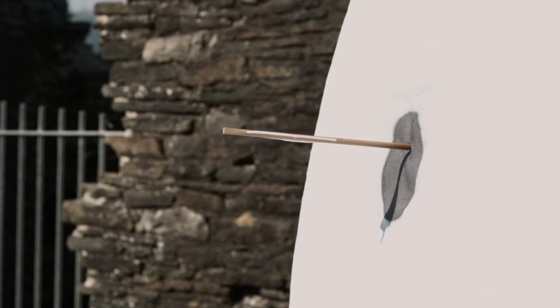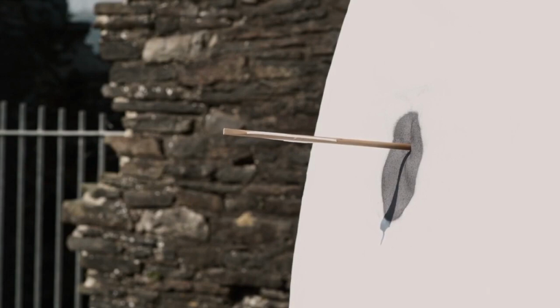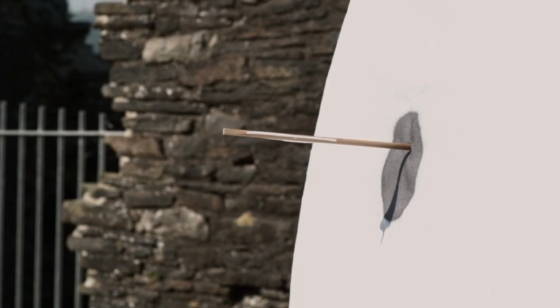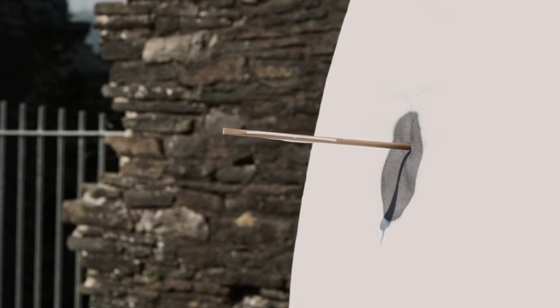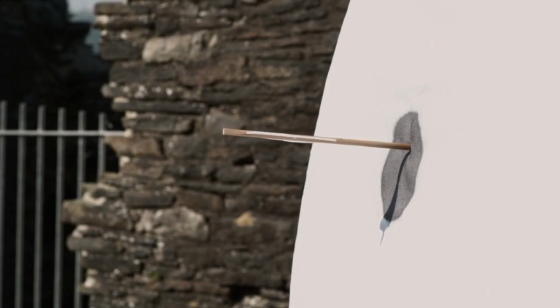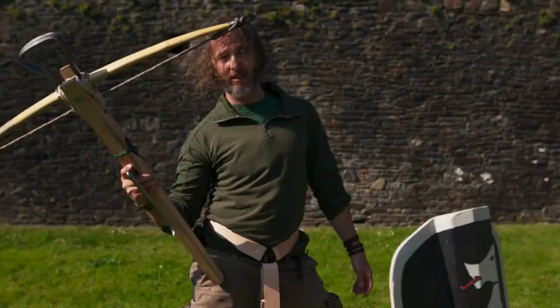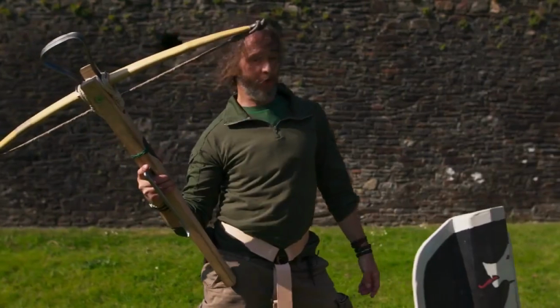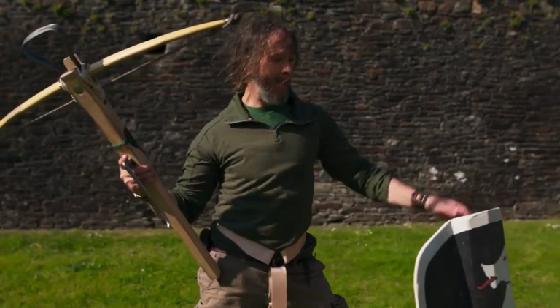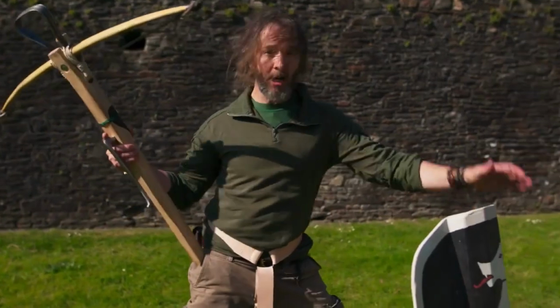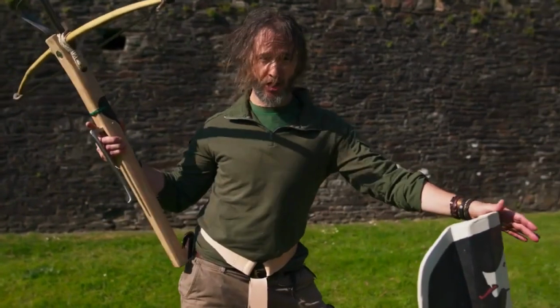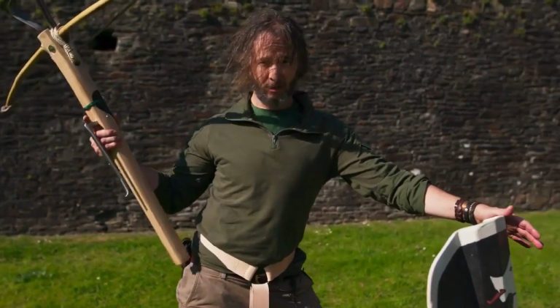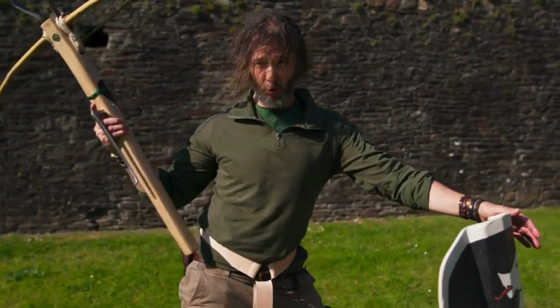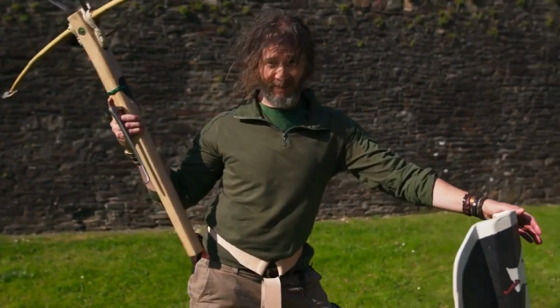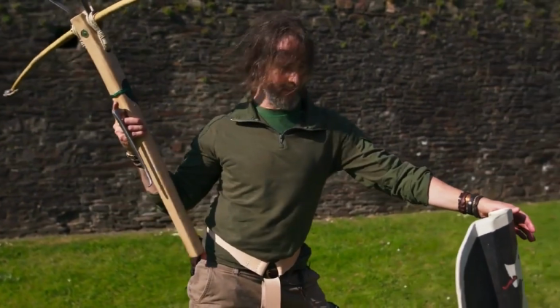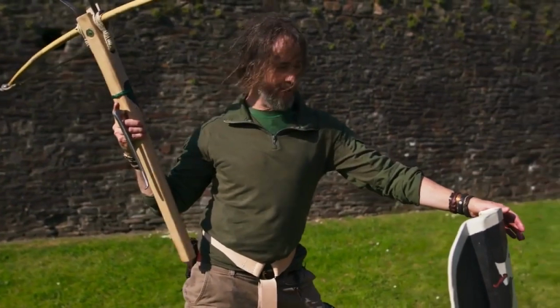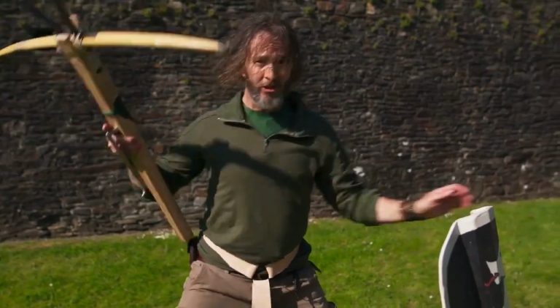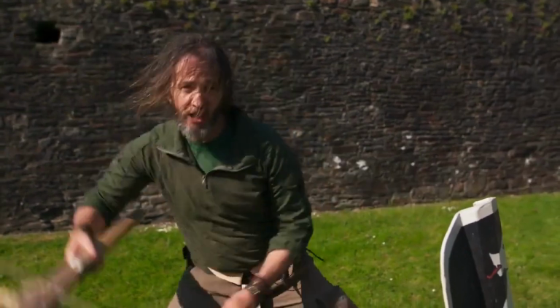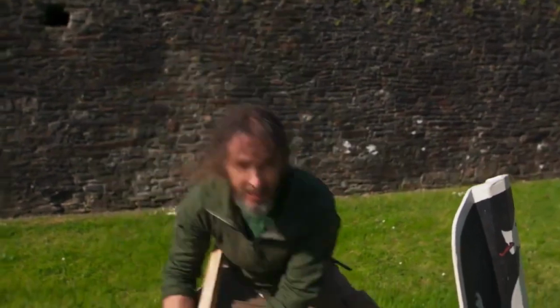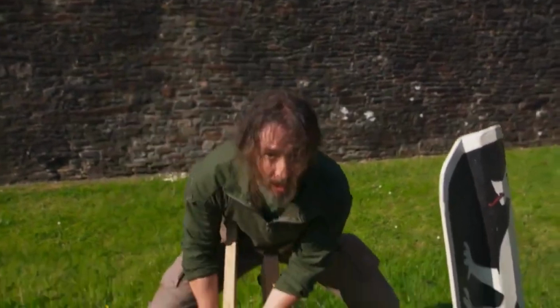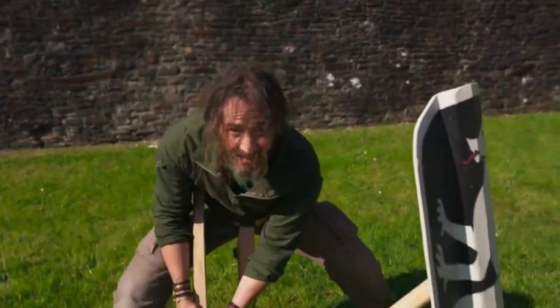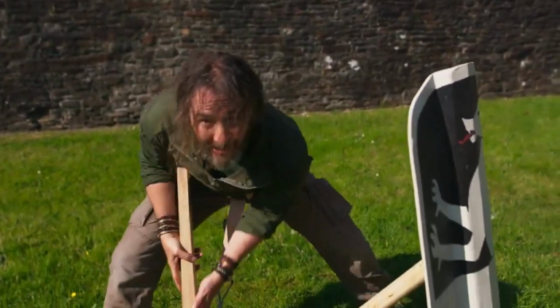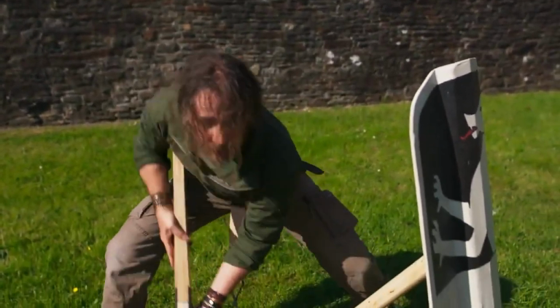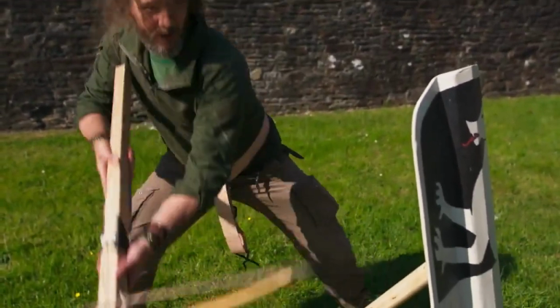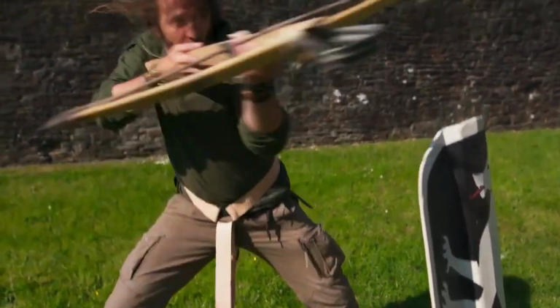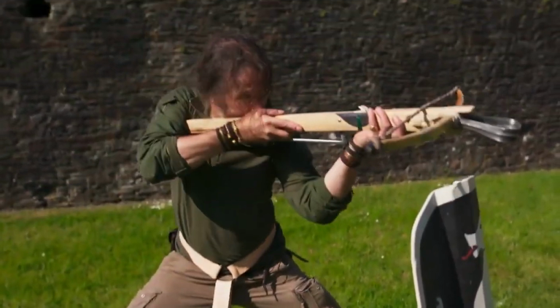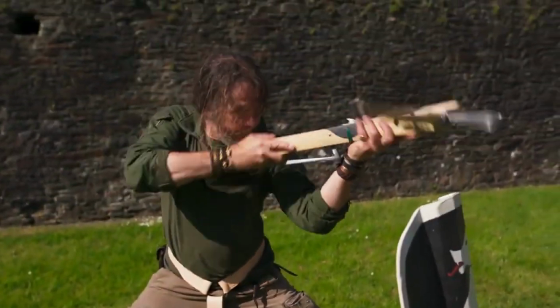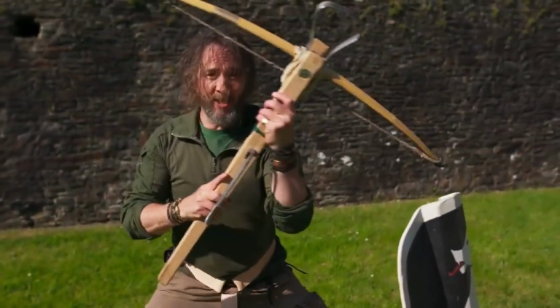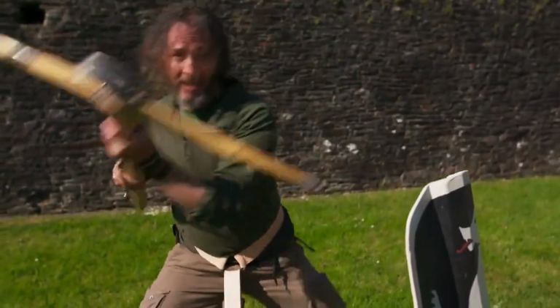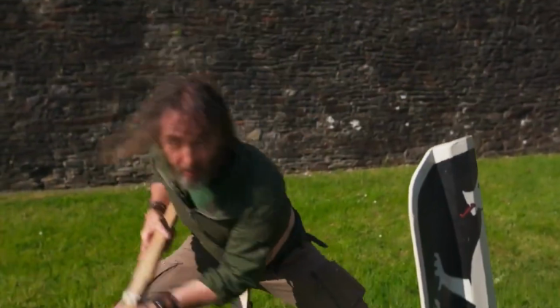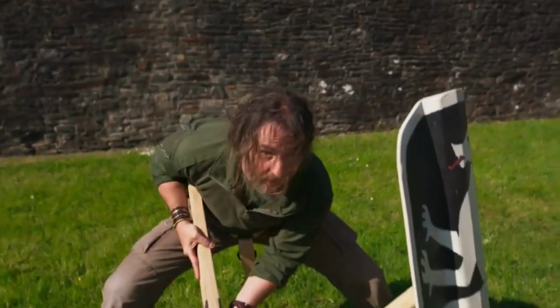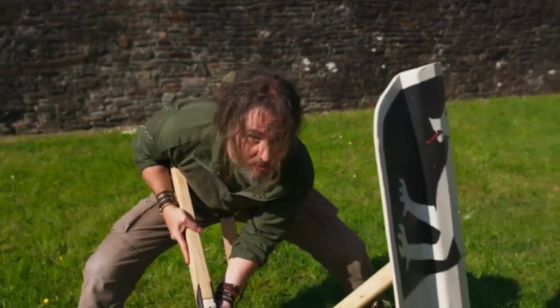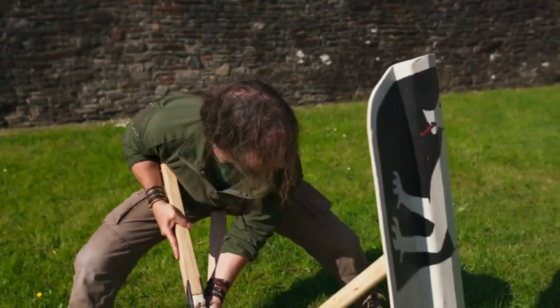Crossbowmen were vulnerable on a battlefield, so they carried large shields called pavises, so they could hunker down behind, load, pop up, shoot, and then duck back down again to reload.